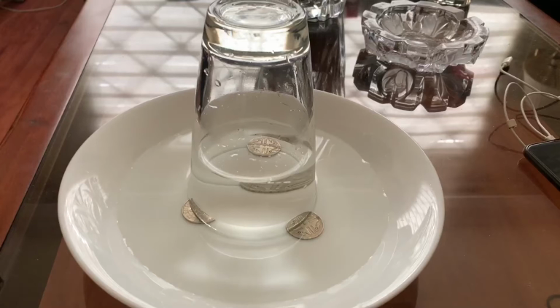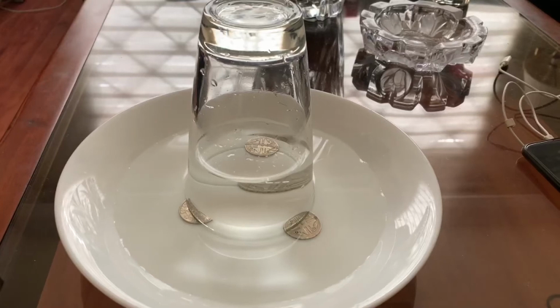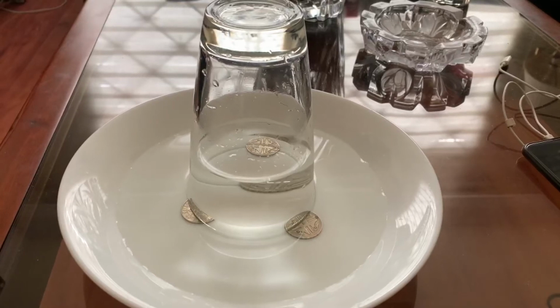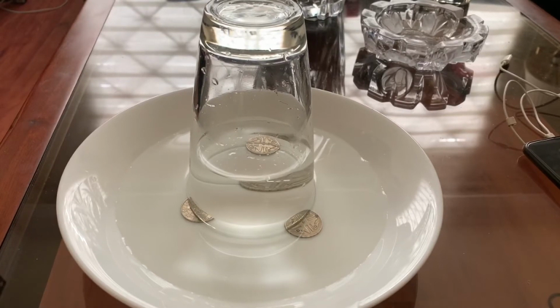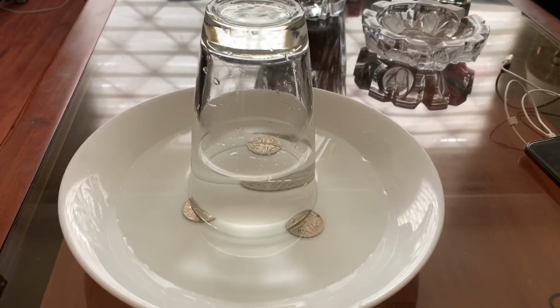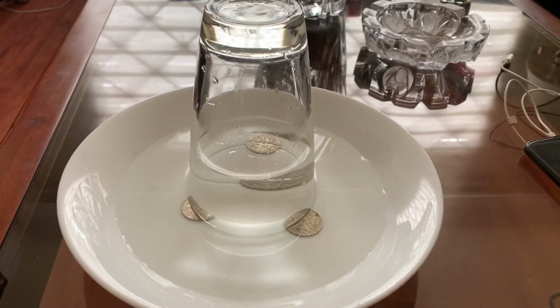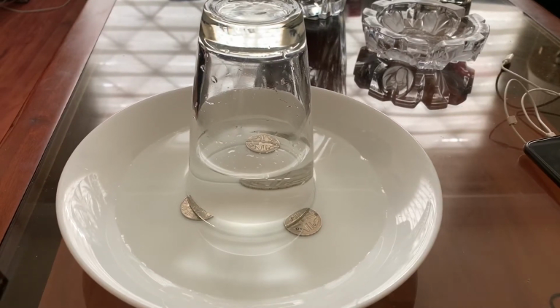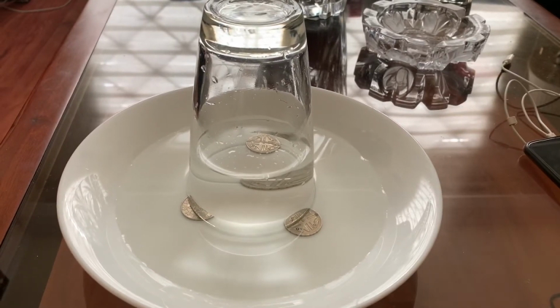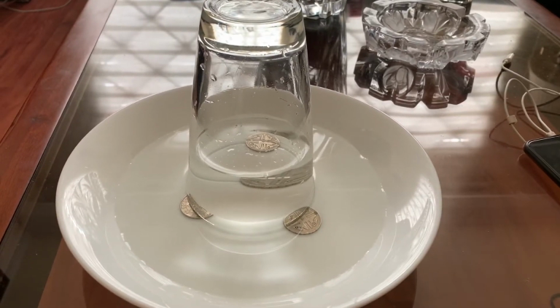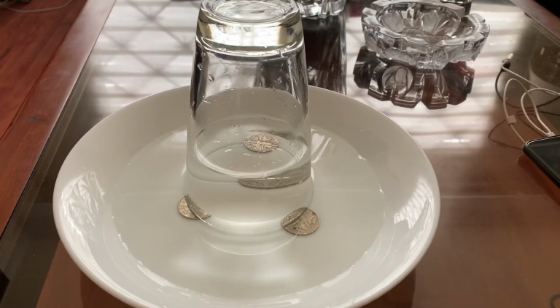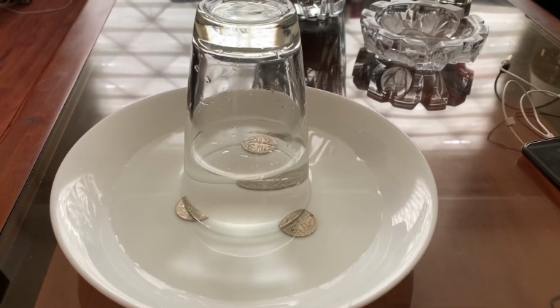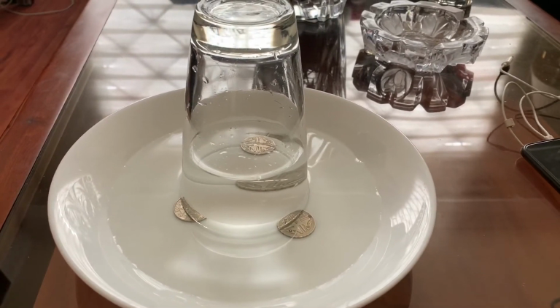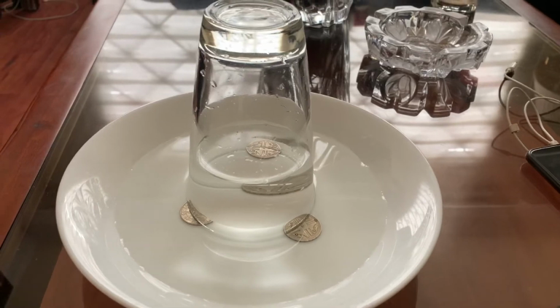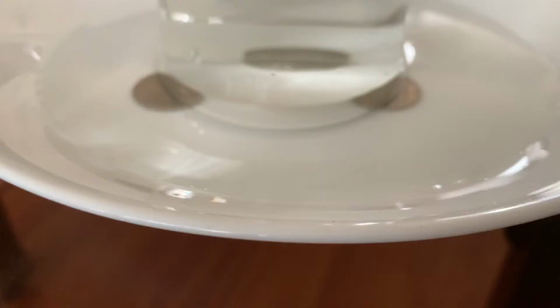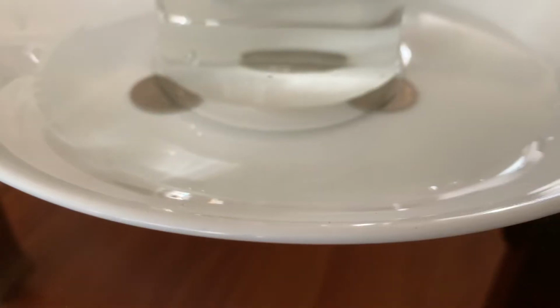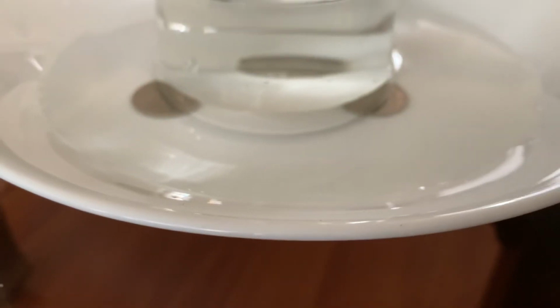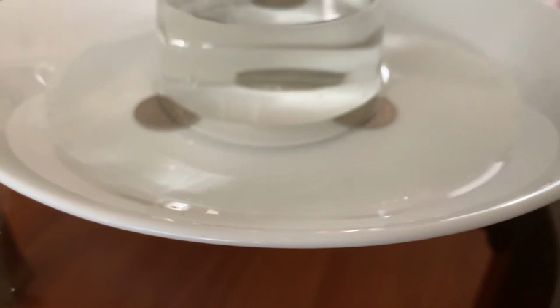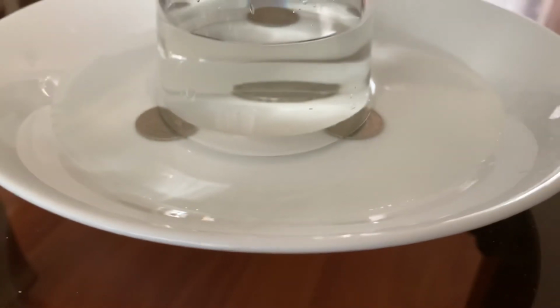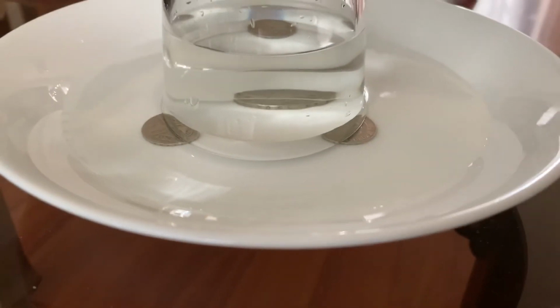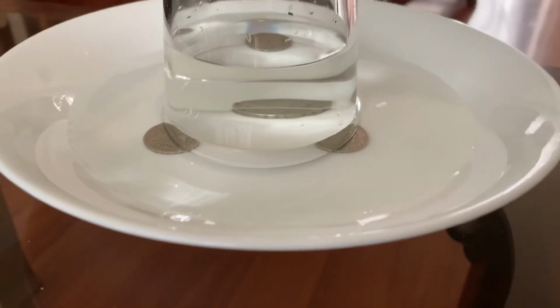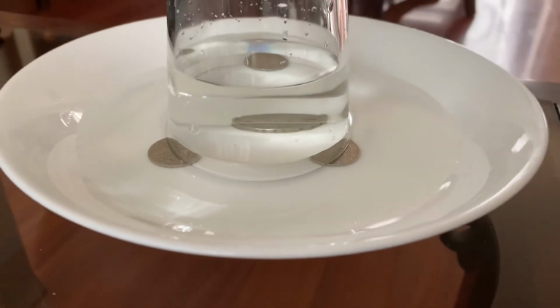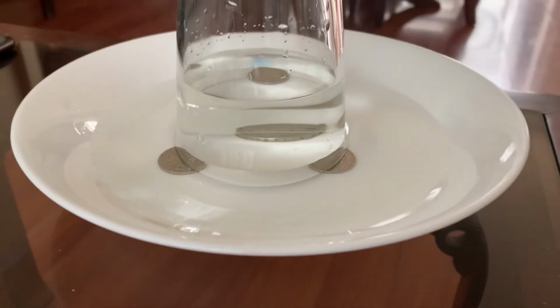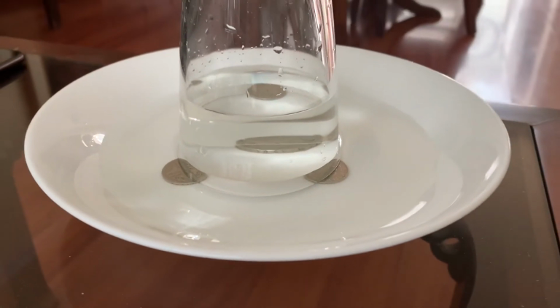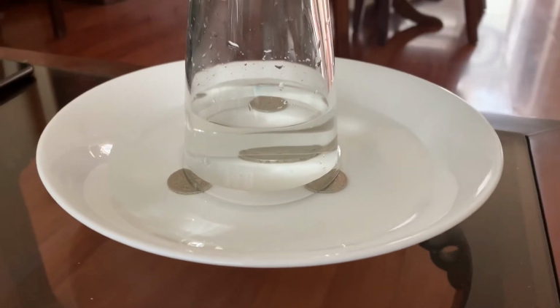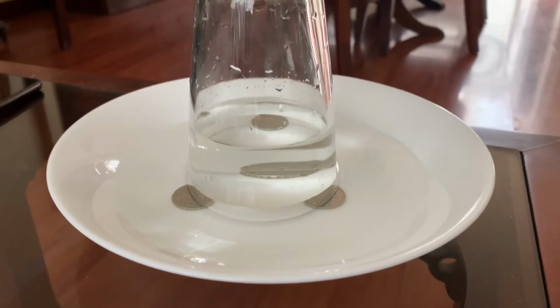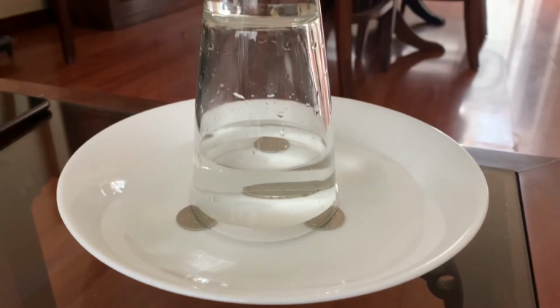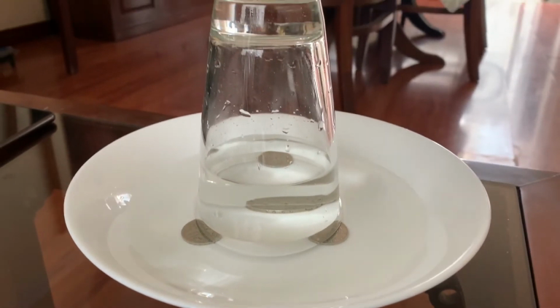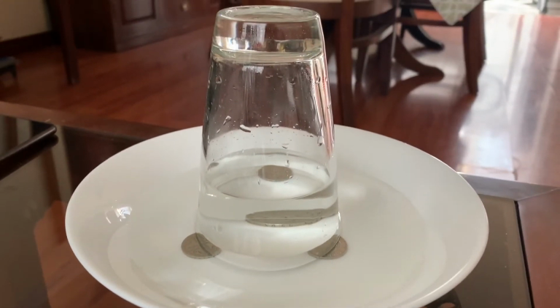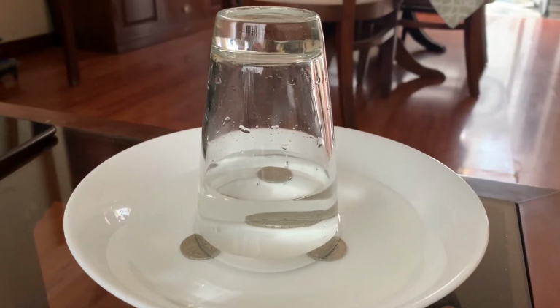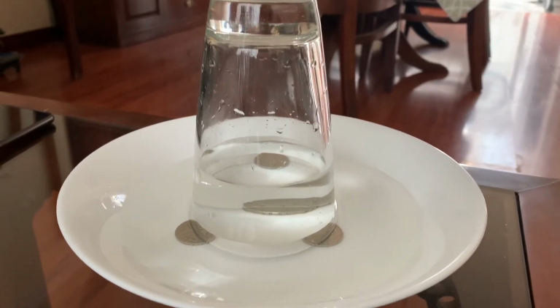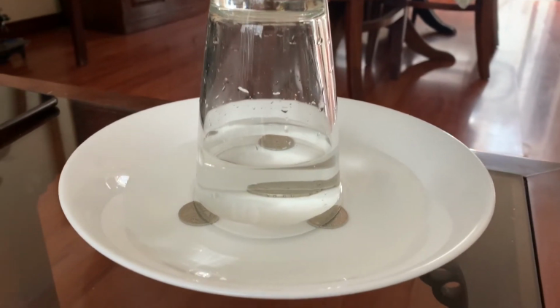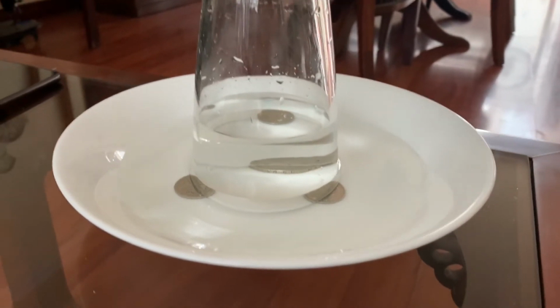Hi! Today I'm going to make a homemade barometer to demonstrate how air pressure works. A barometer is an instrument for measuring air pressure. It is also one of the most essential tools for weather forecasters and scientists alike.